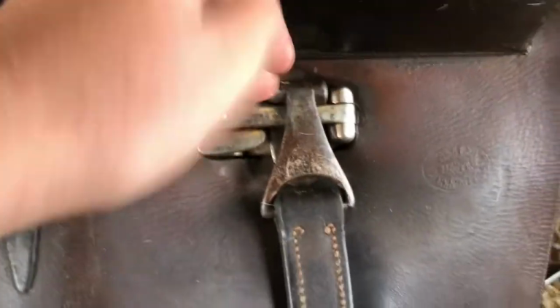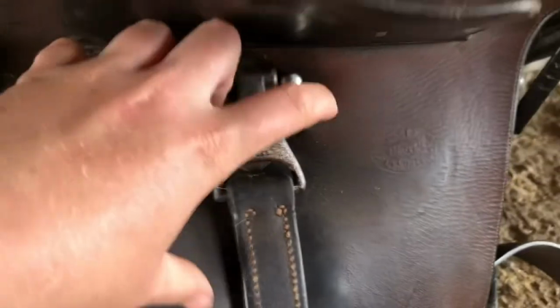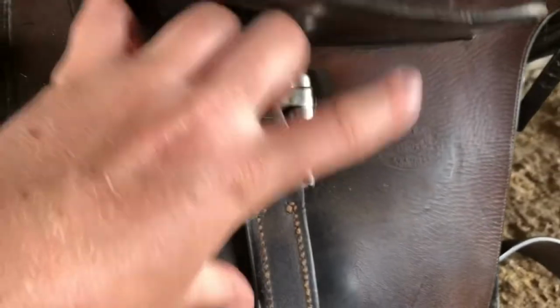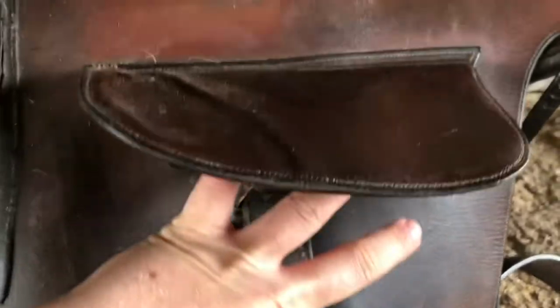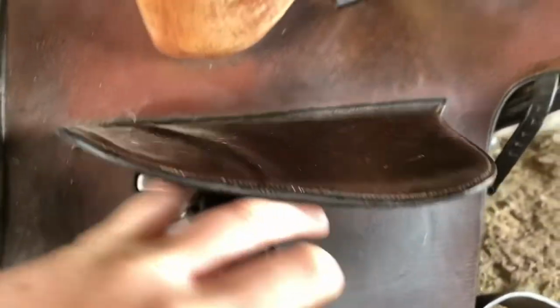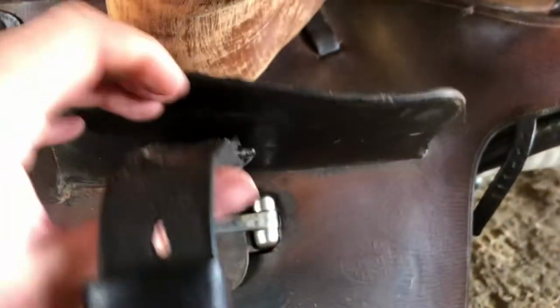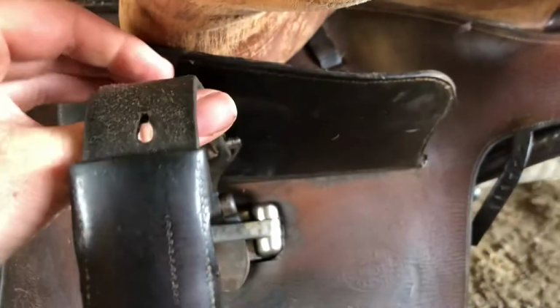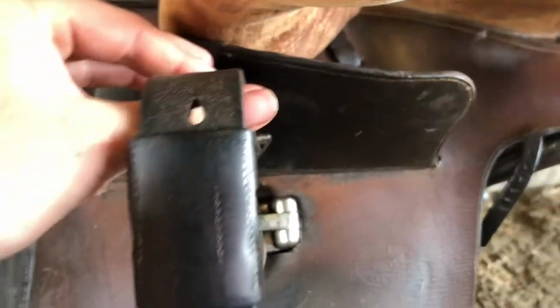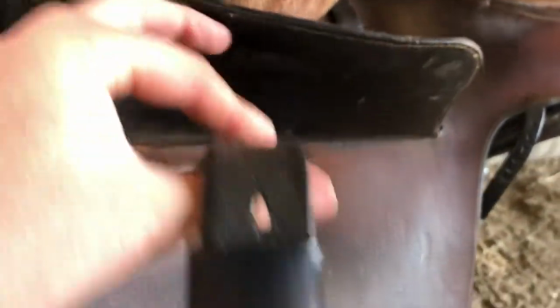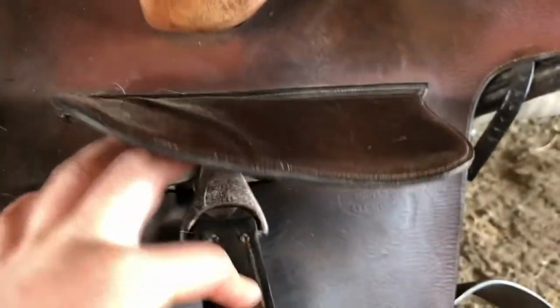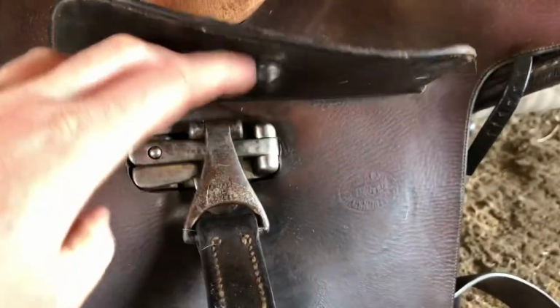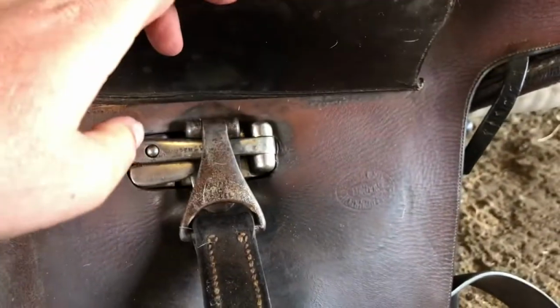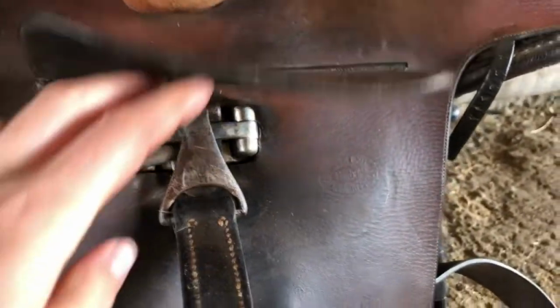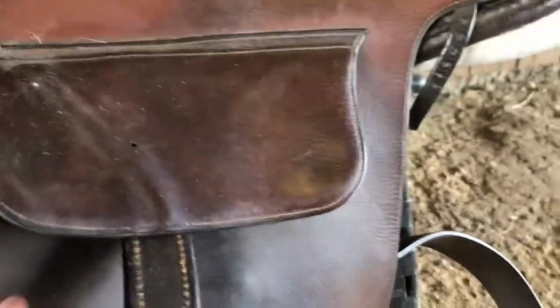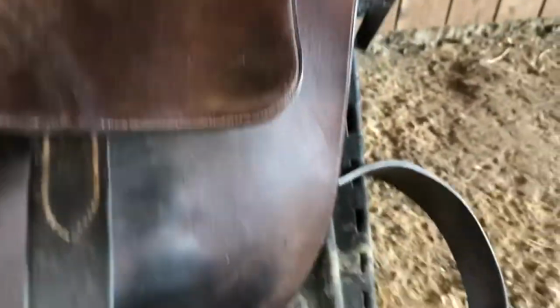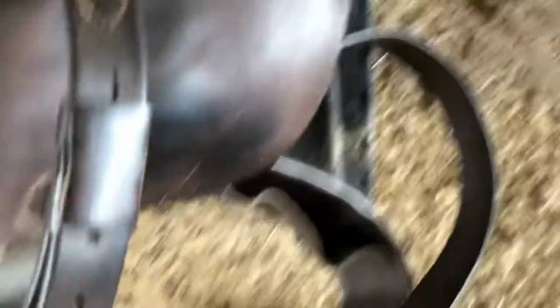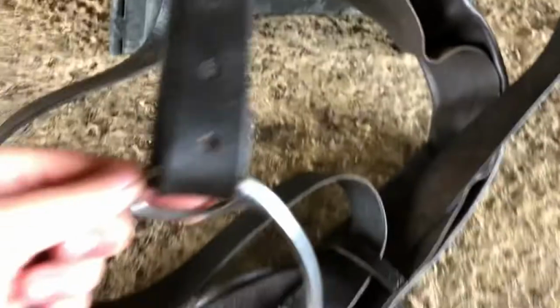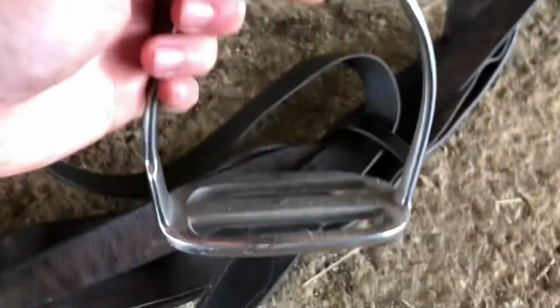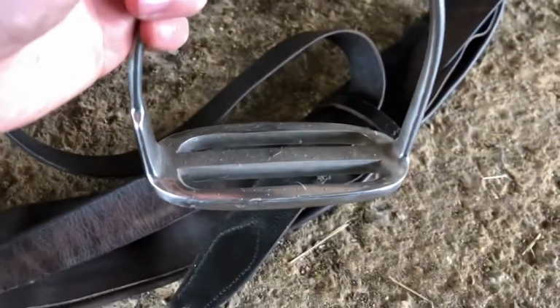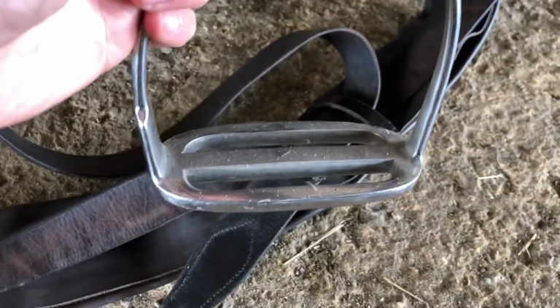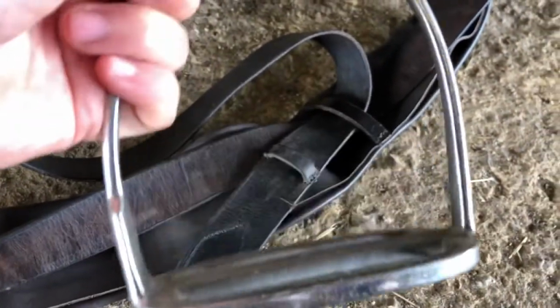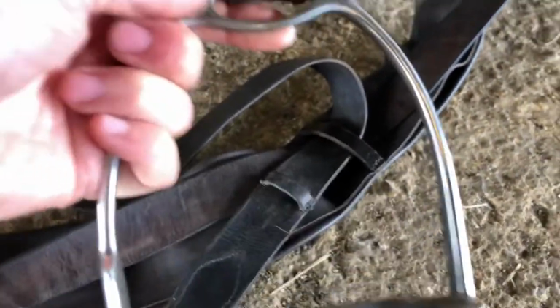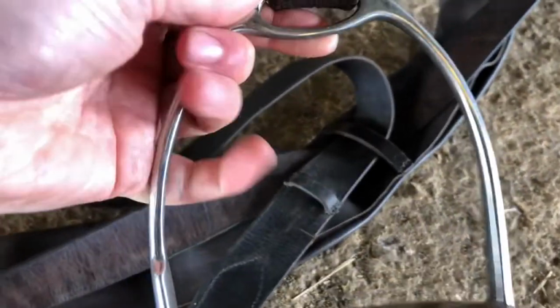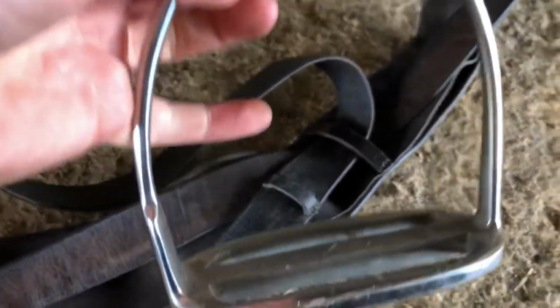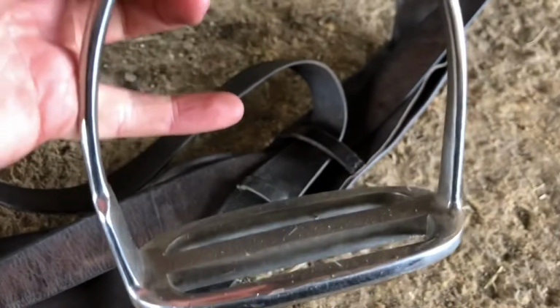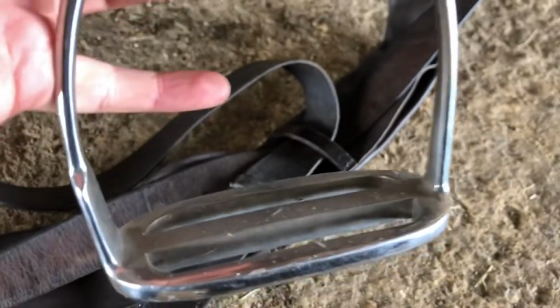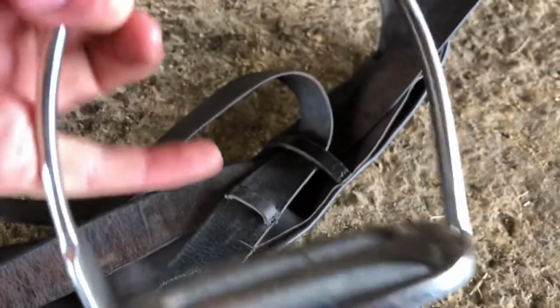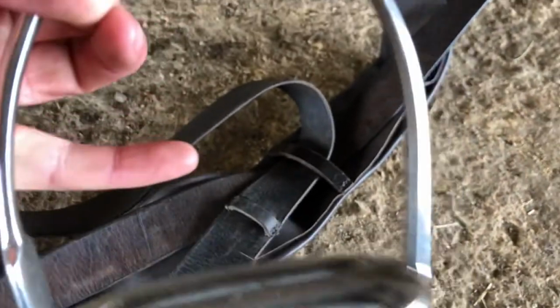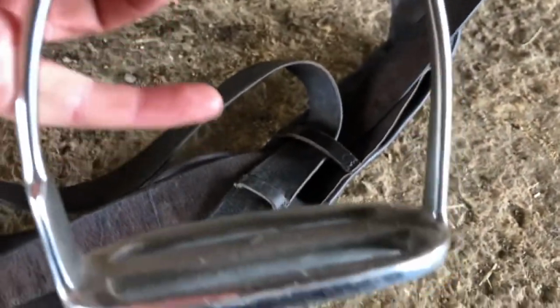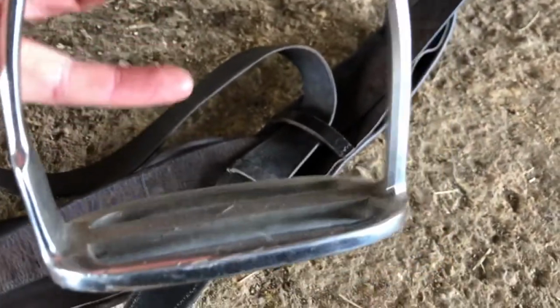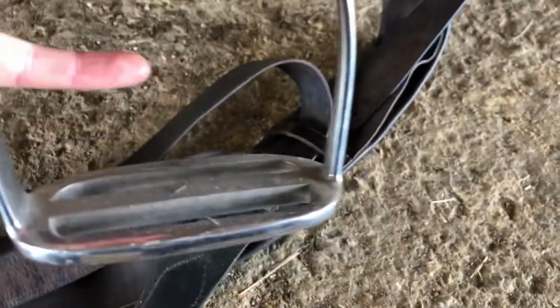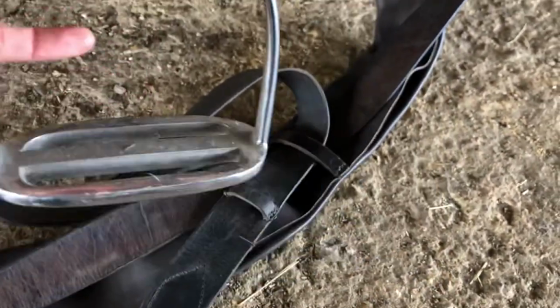The safety stirrup is designed so that in the event of a fall it should flip off. There is one single stirrup with no tread. This is a new stirrup because the originals would have been made of nickel, which of course is actually poisonous.